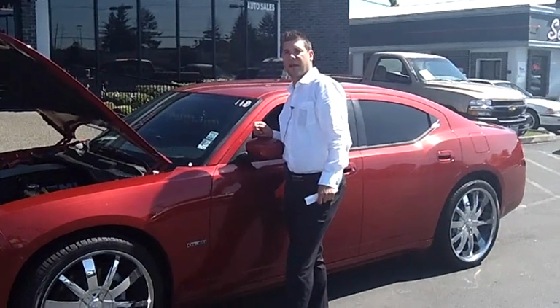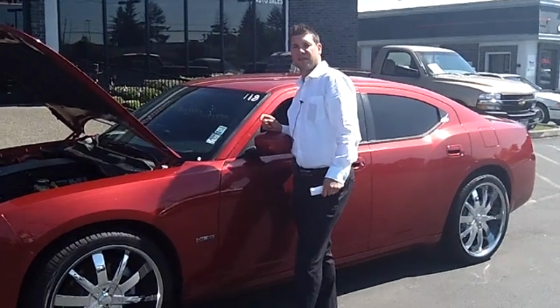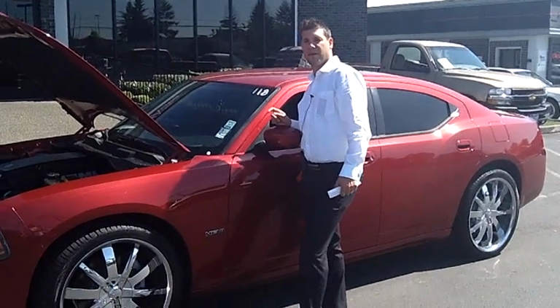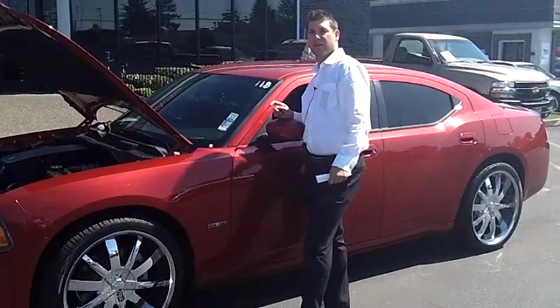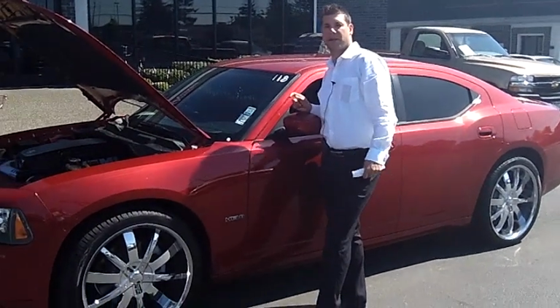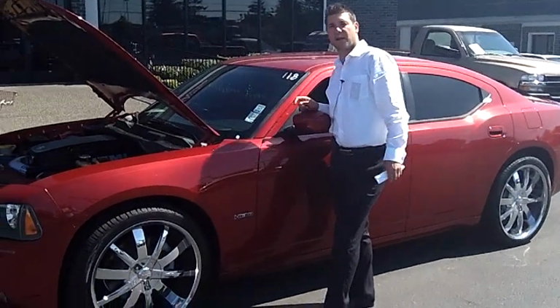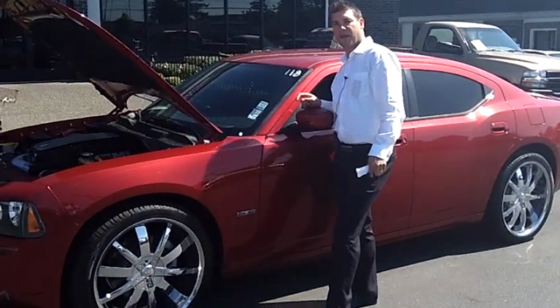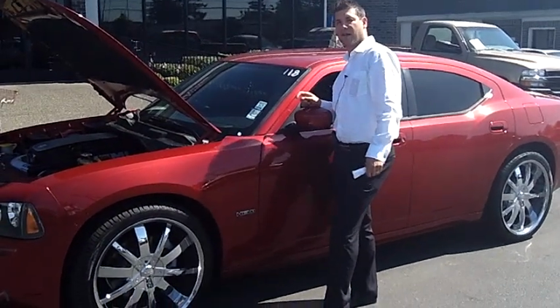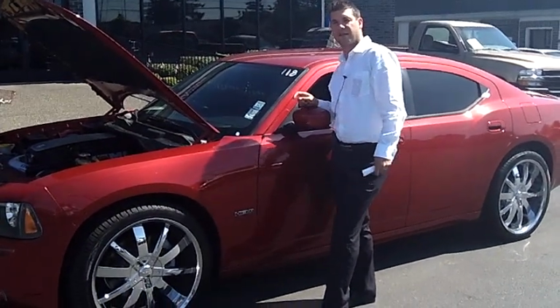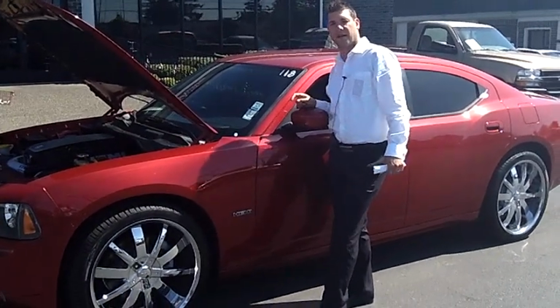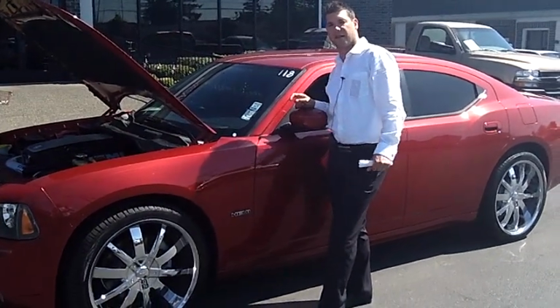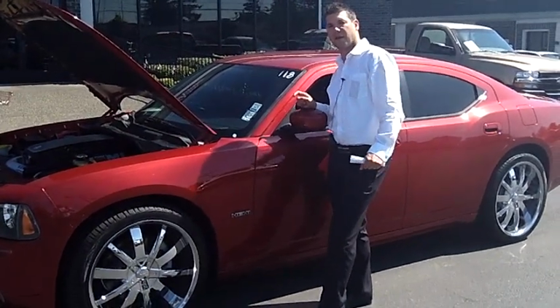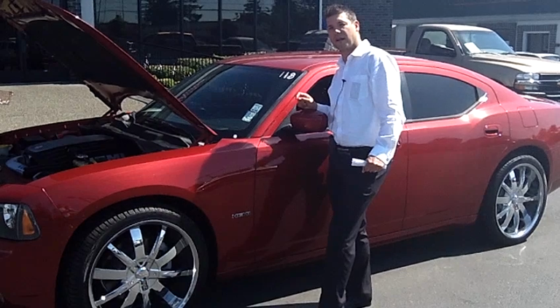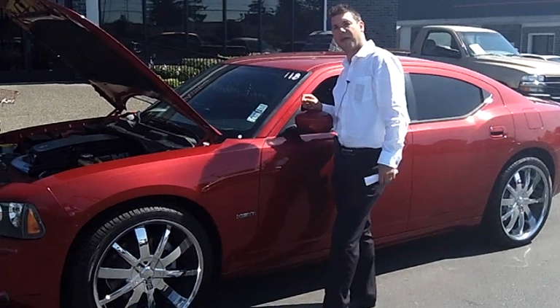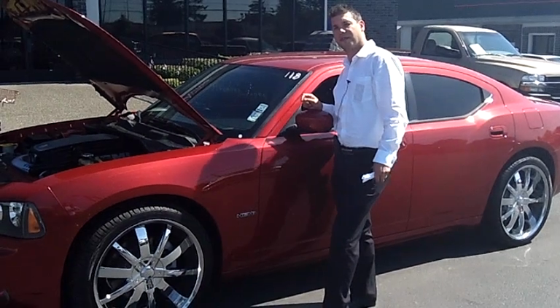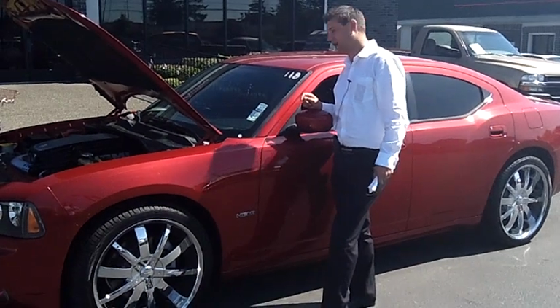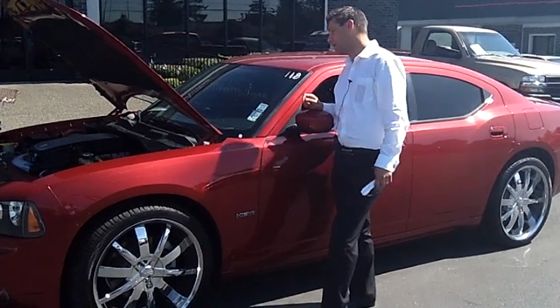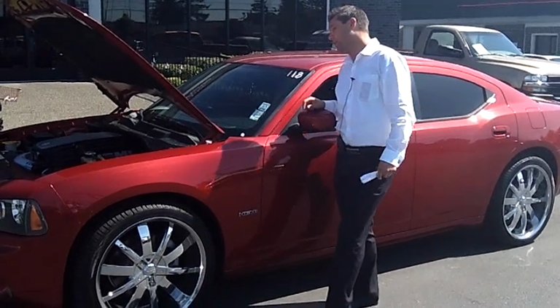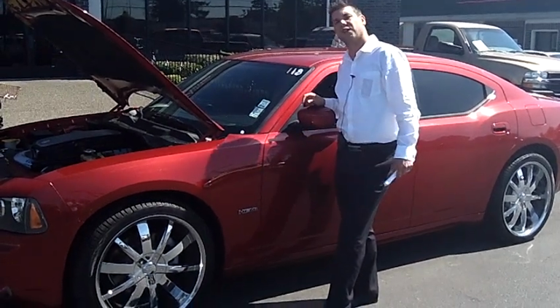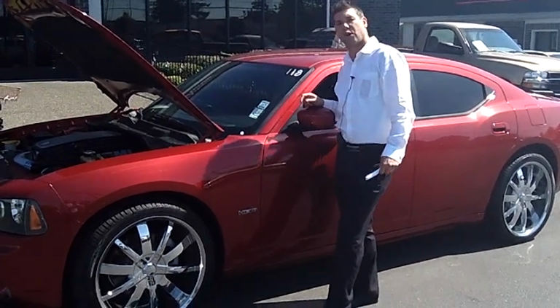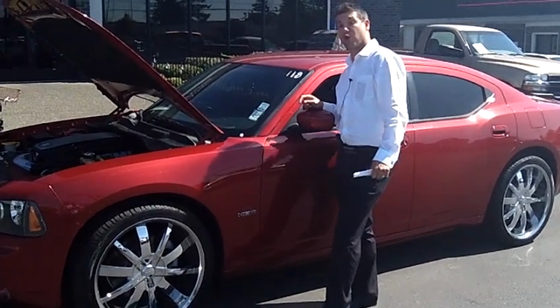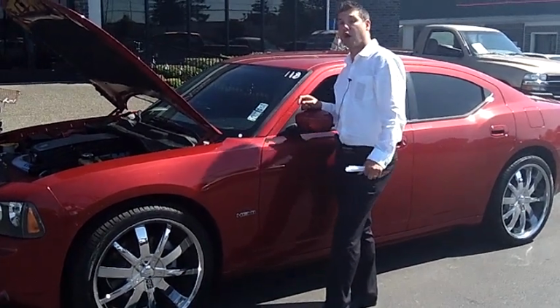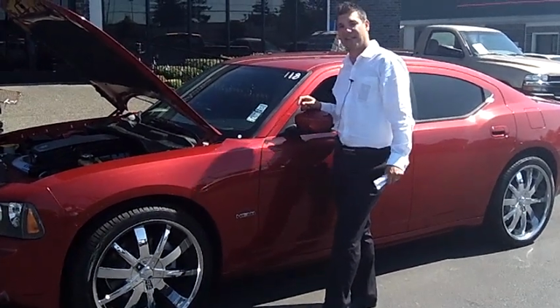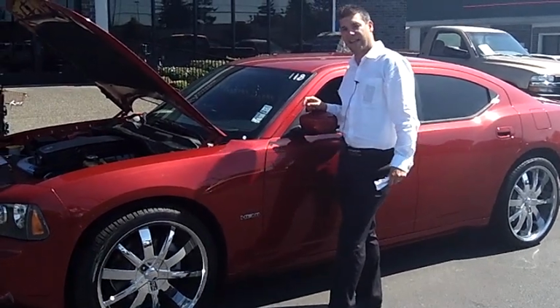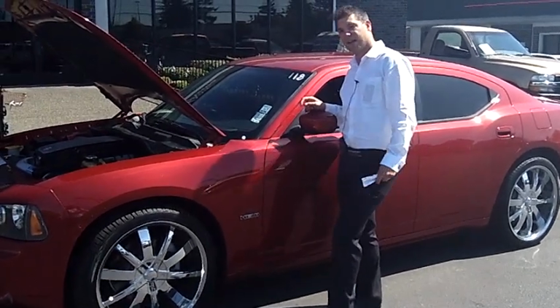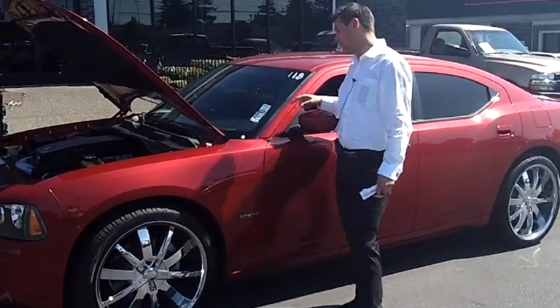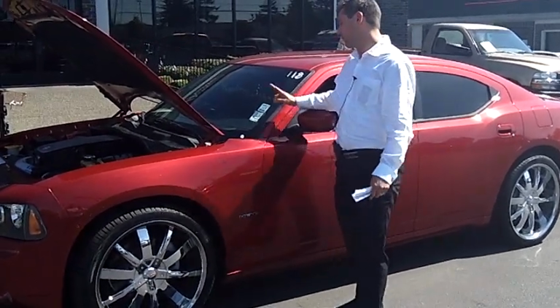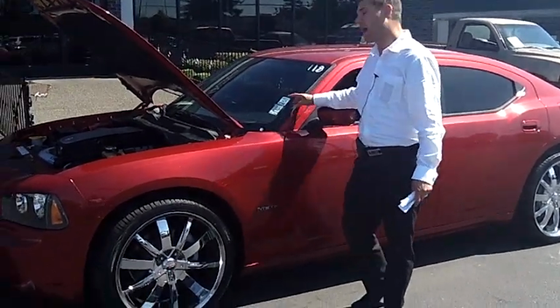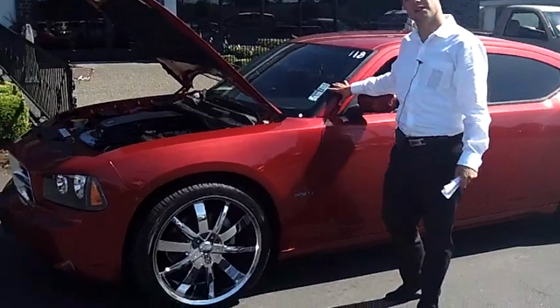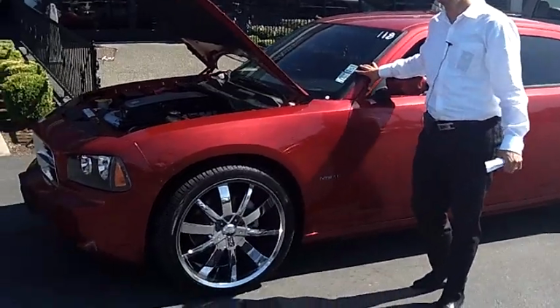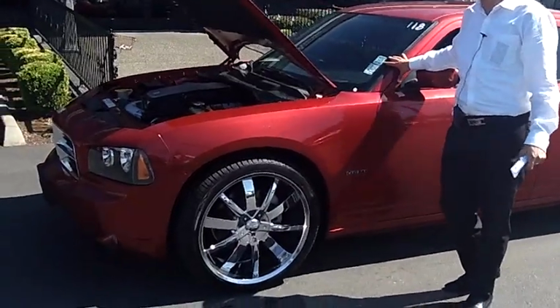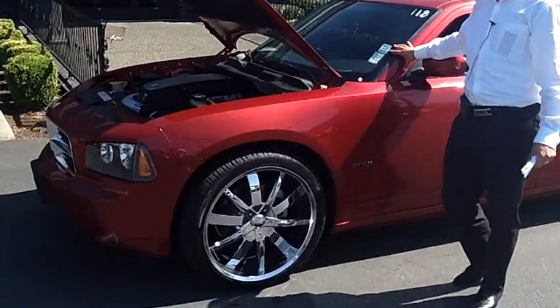Hi, this is Steven Lukash from Auburn's Auto Point. Thanks for stopping by to take a look. Today we're looking at a 2006 Dodge Charger RT, stock number 9126.